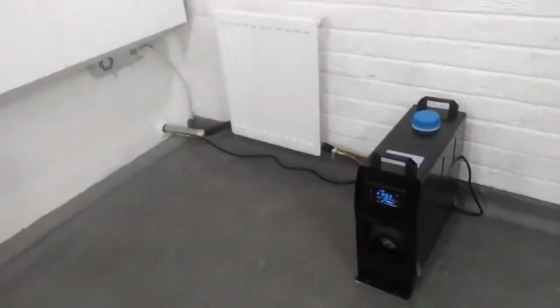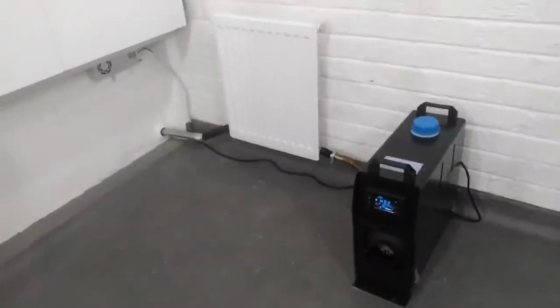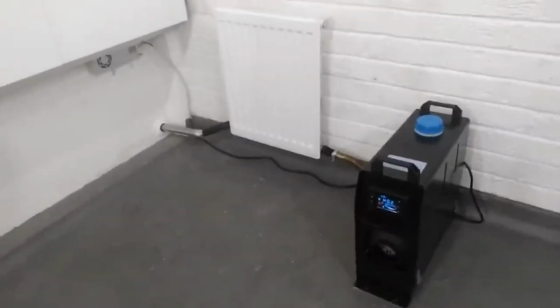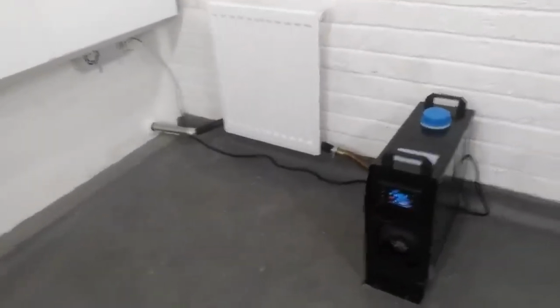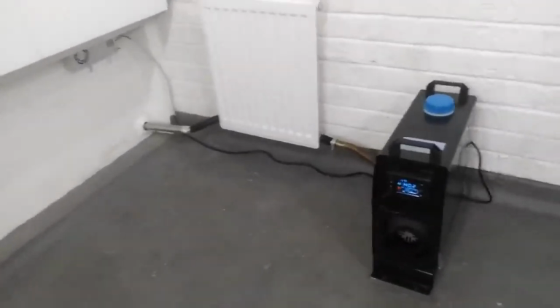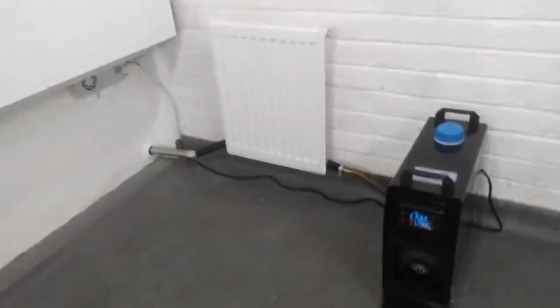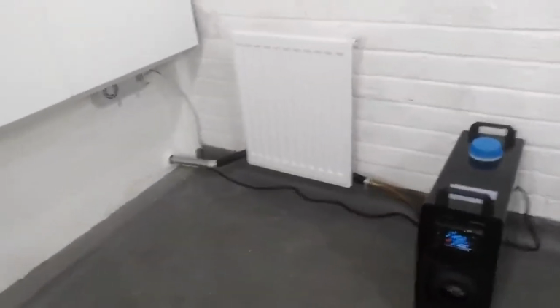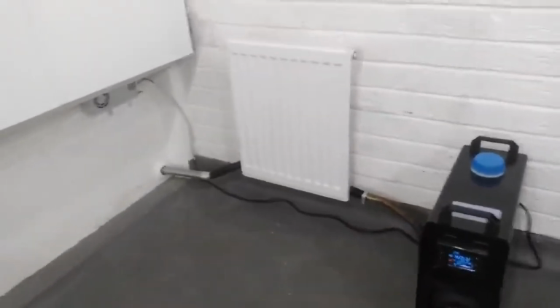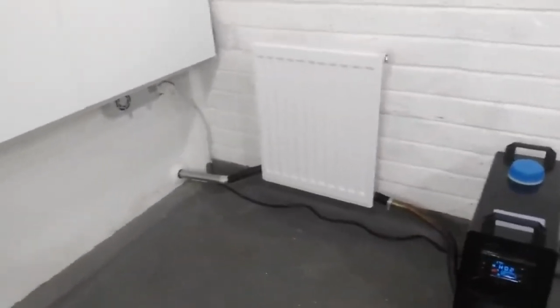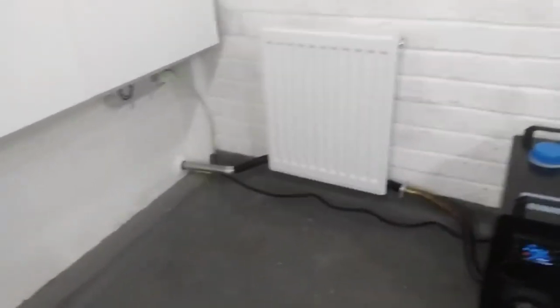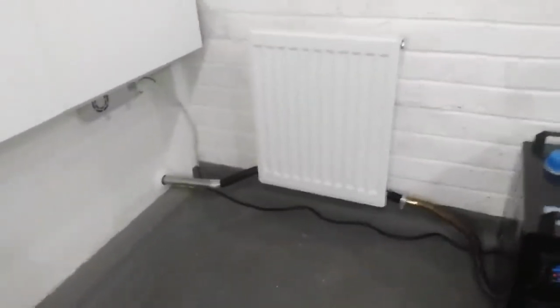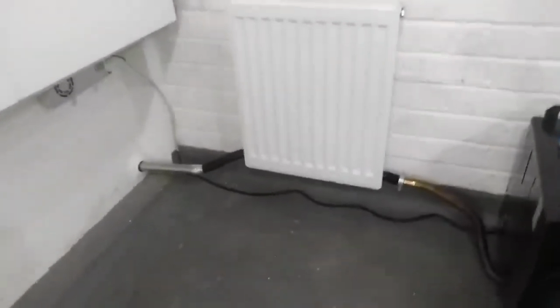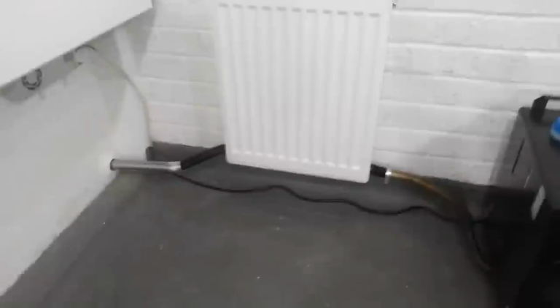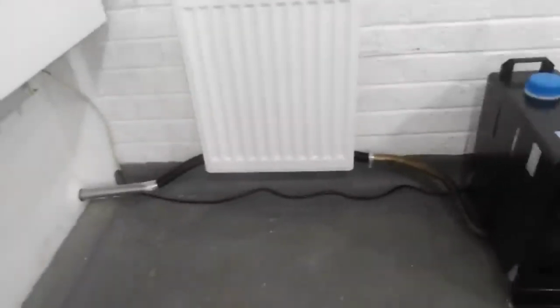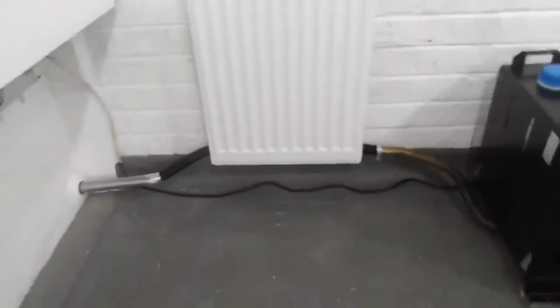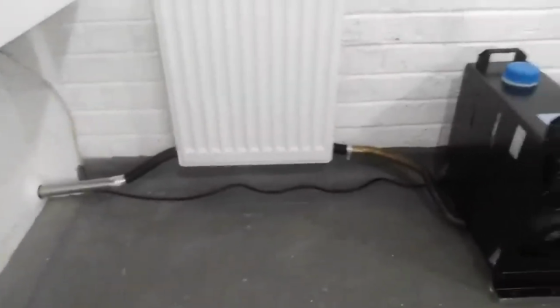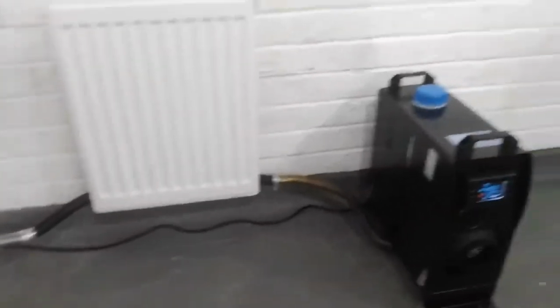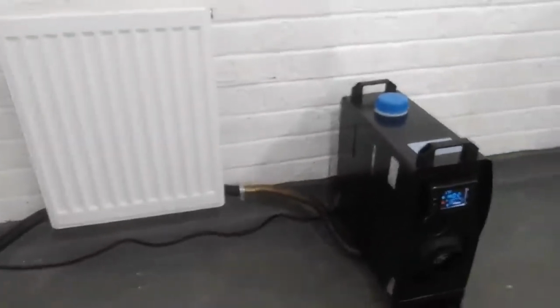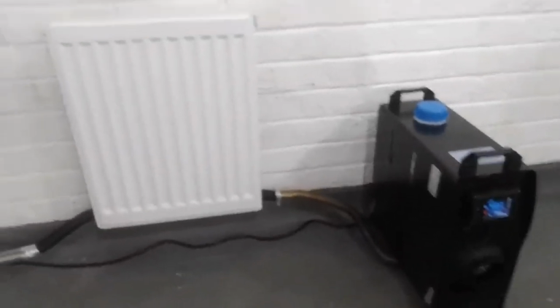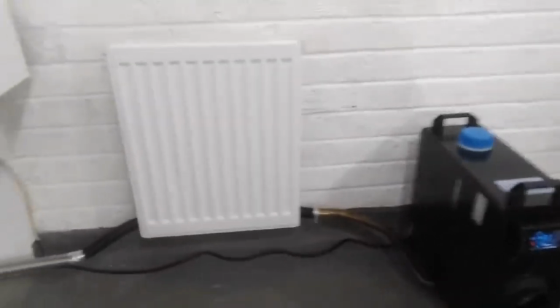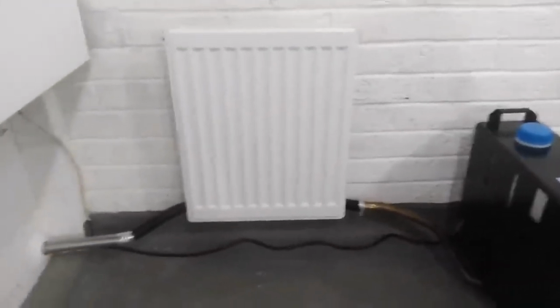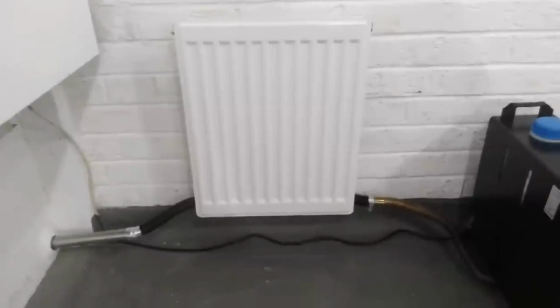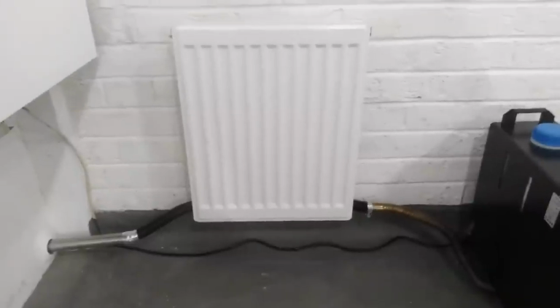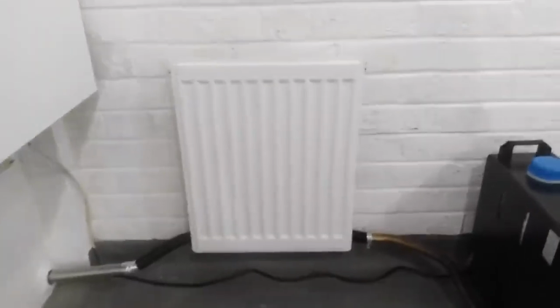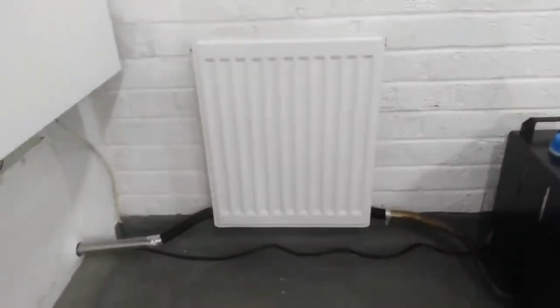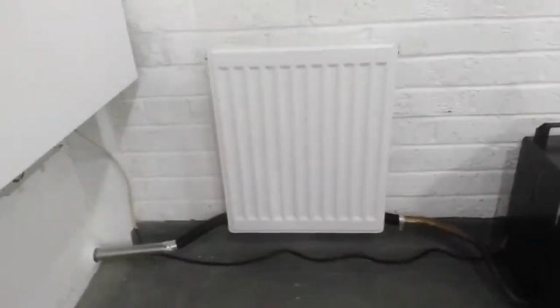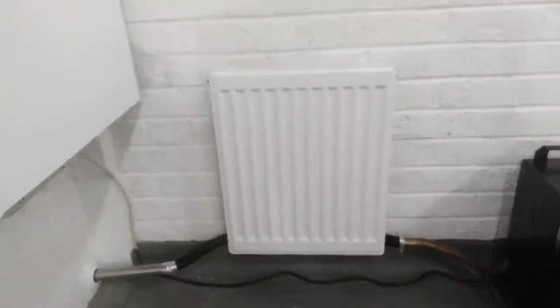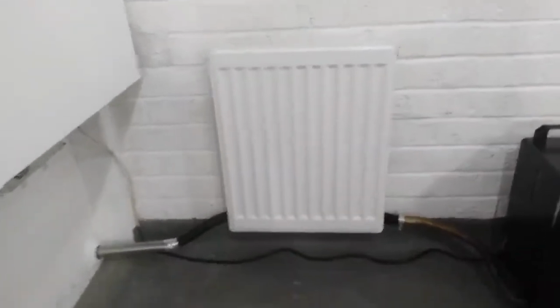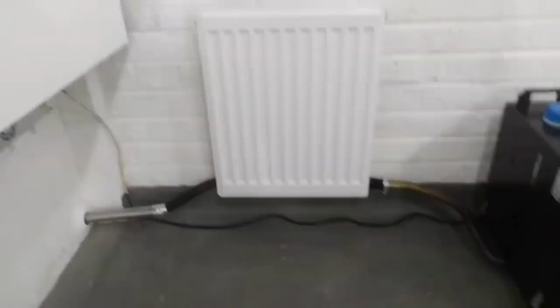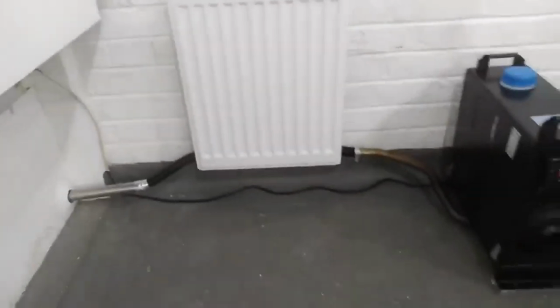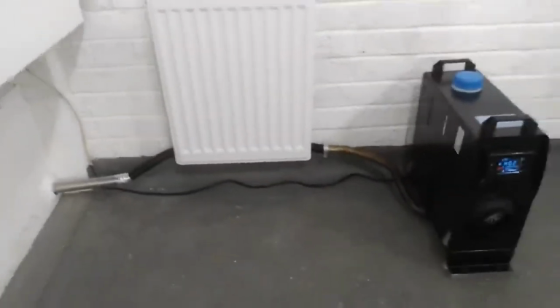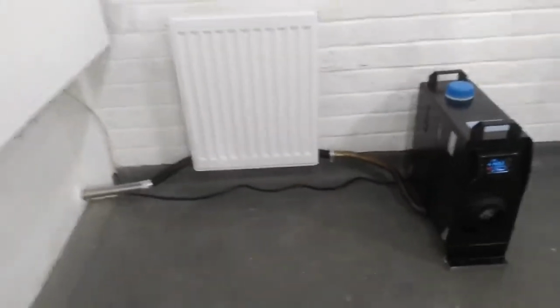I think that's a successful little experiment. Nothing's blown up, nothing's melted, and we're making use out of exhaust waste gases. Win-win.